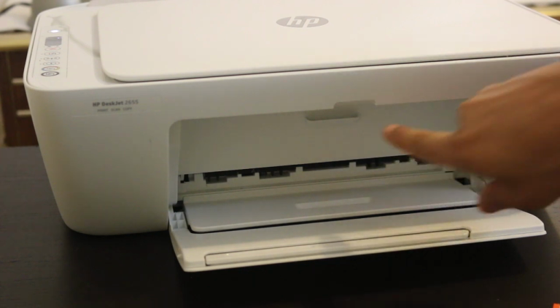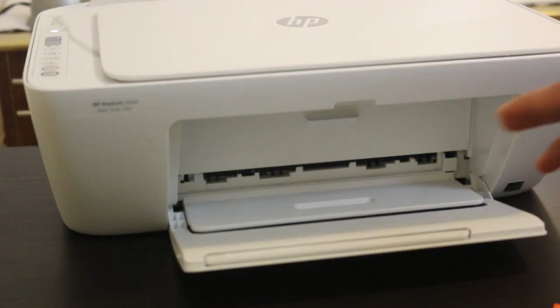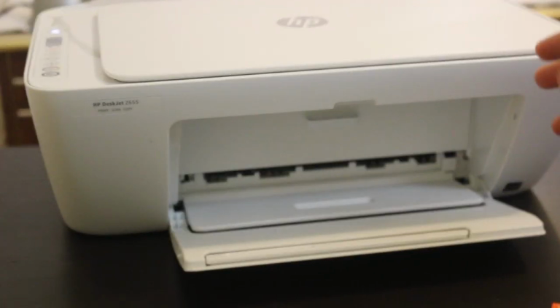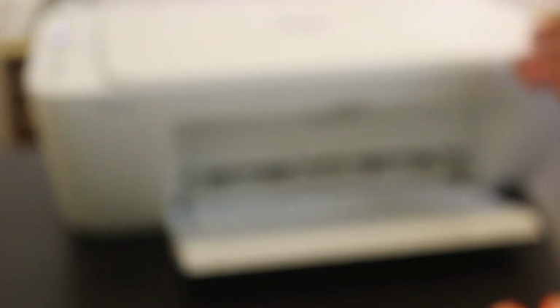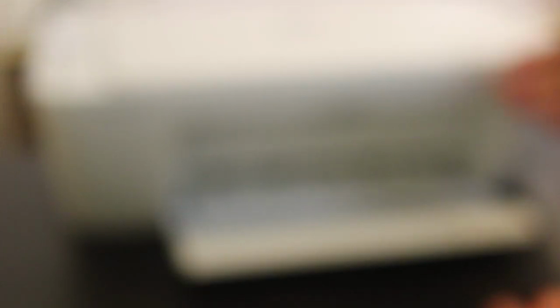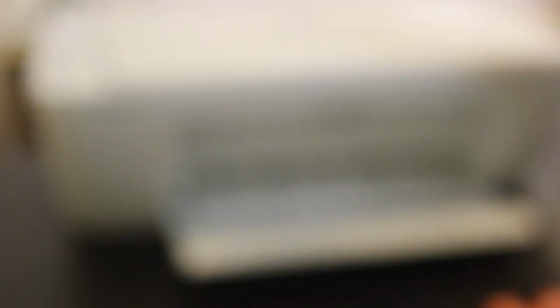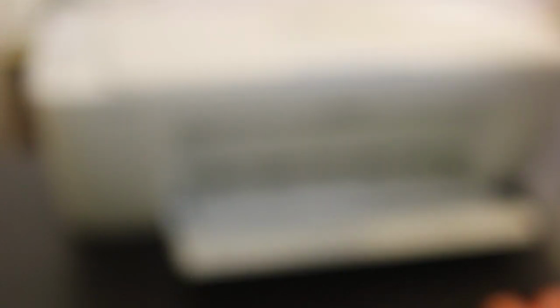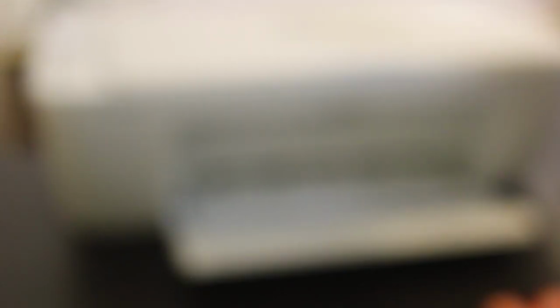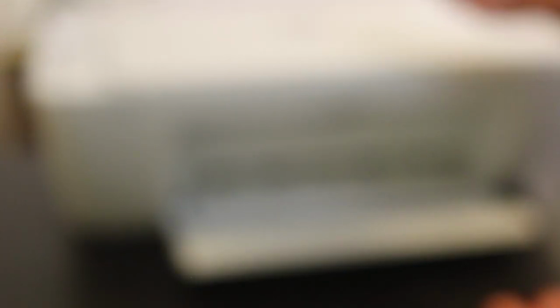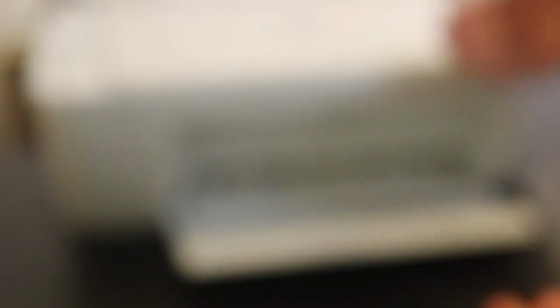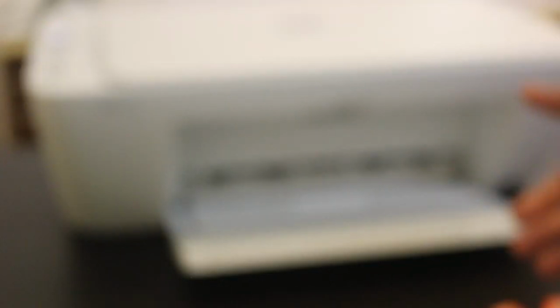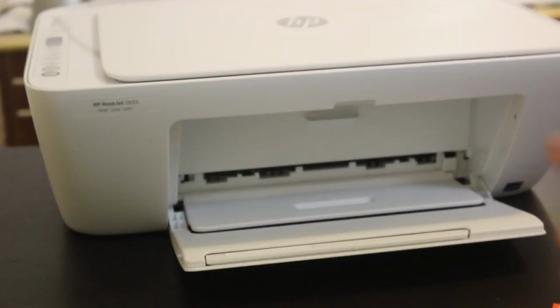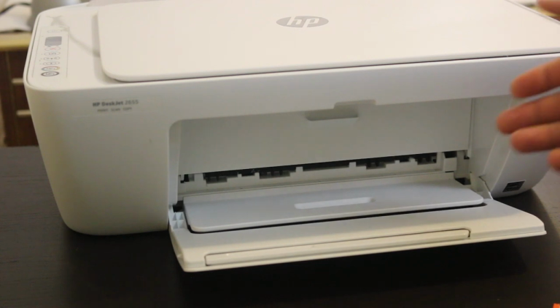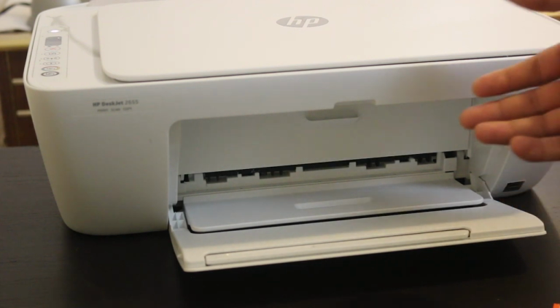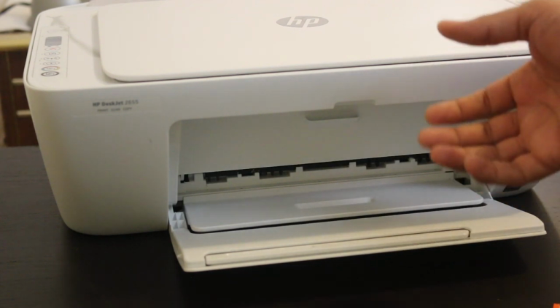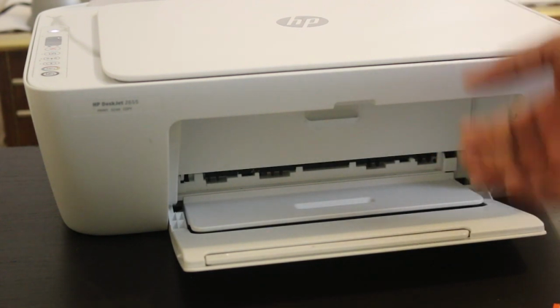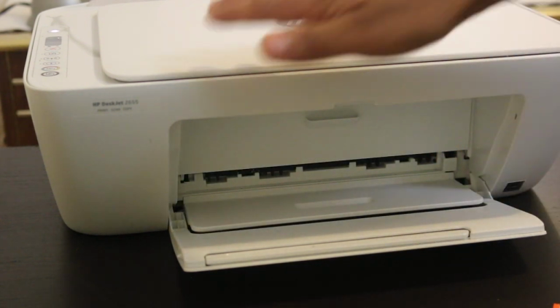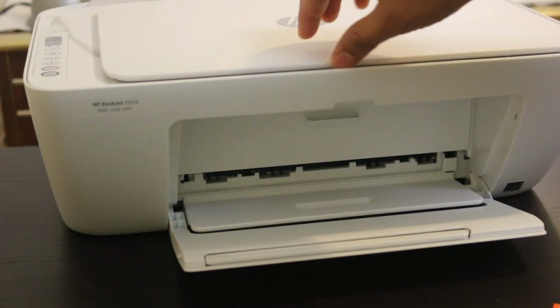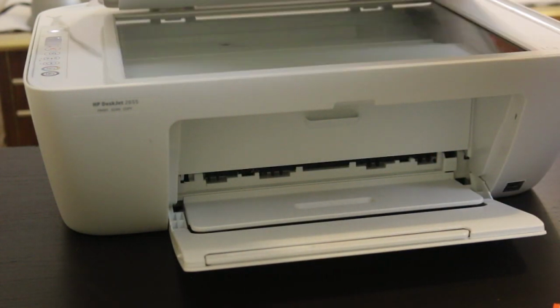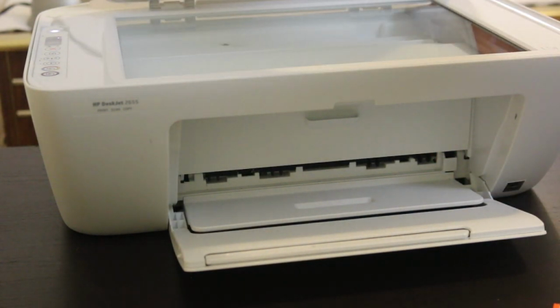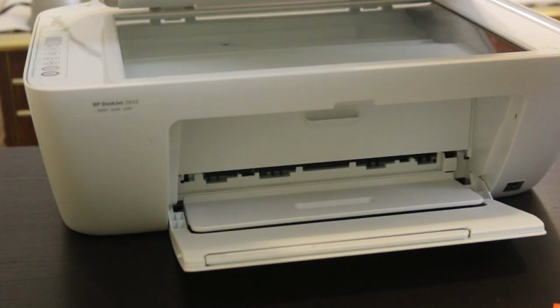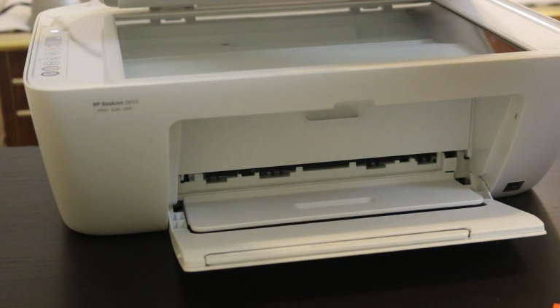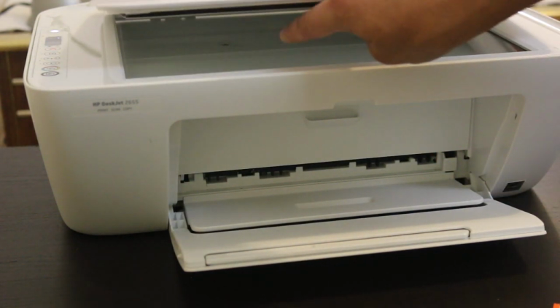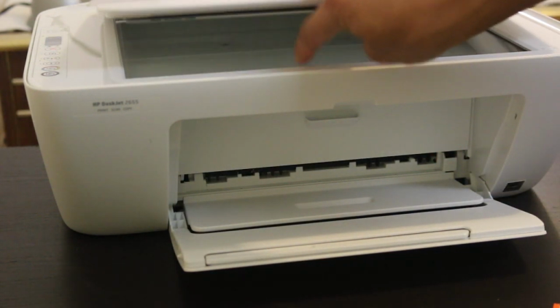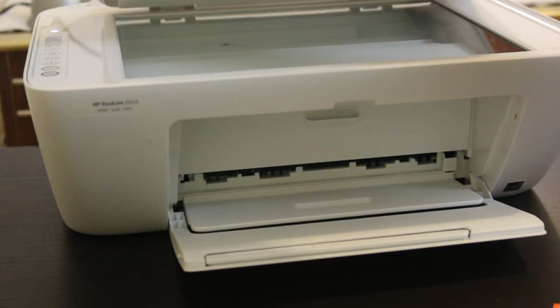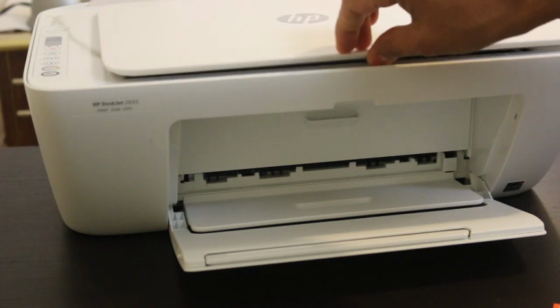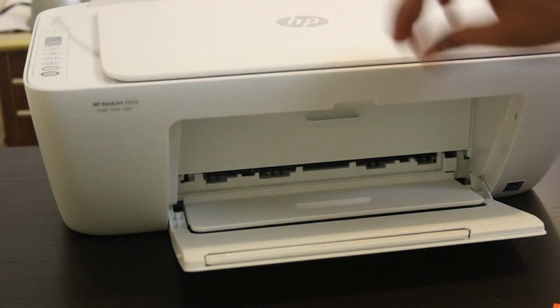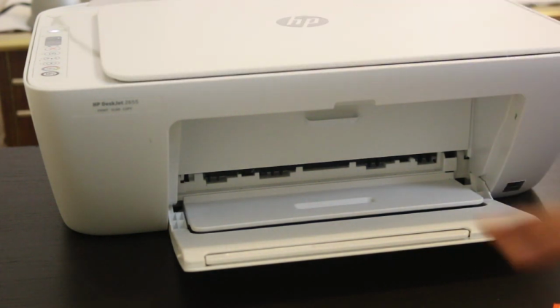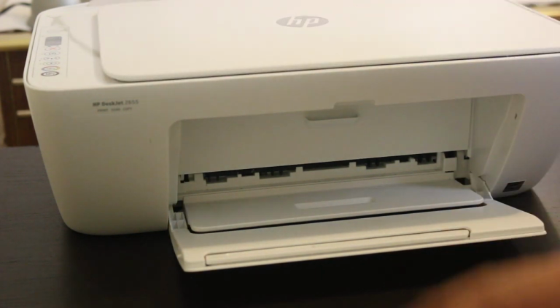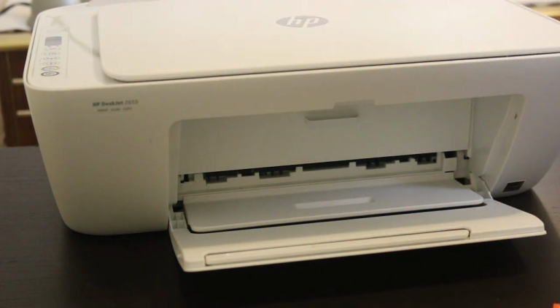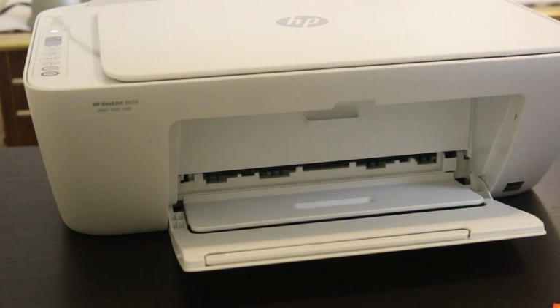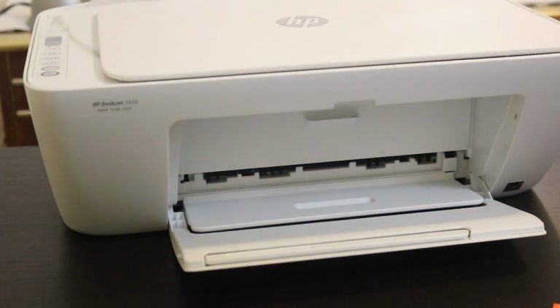The printer will print a page to align the cartridges. We just have to take that page and scan it on the first compartment. And that is done. Thanks for watching.